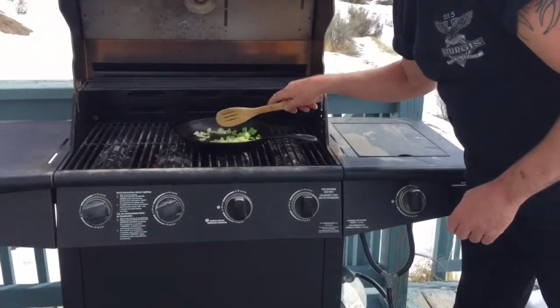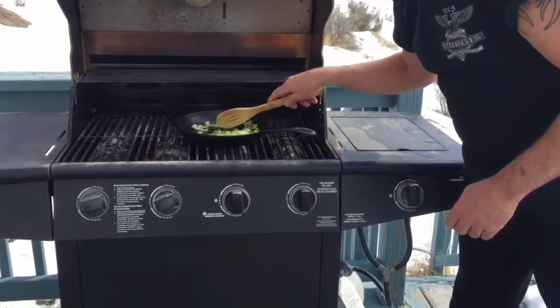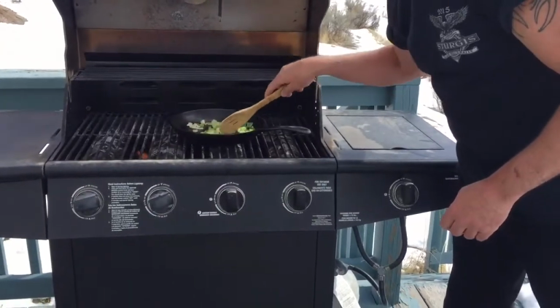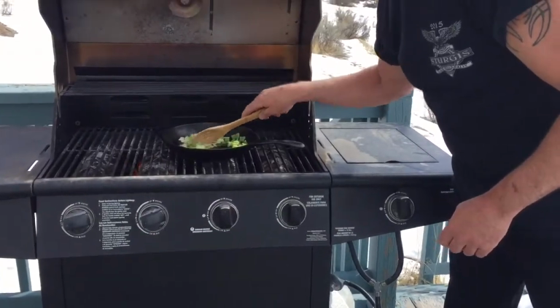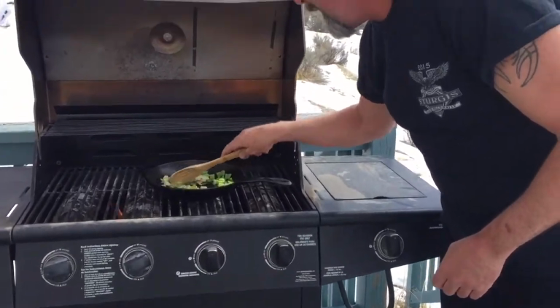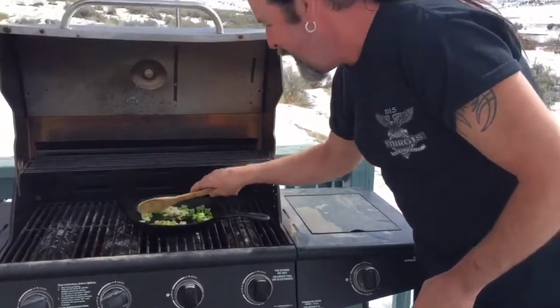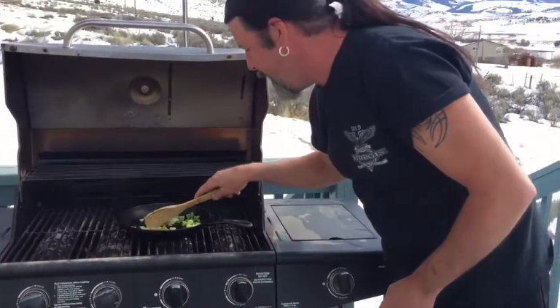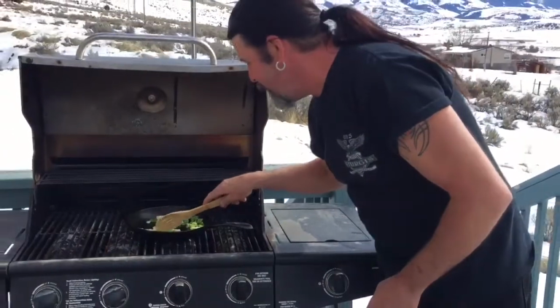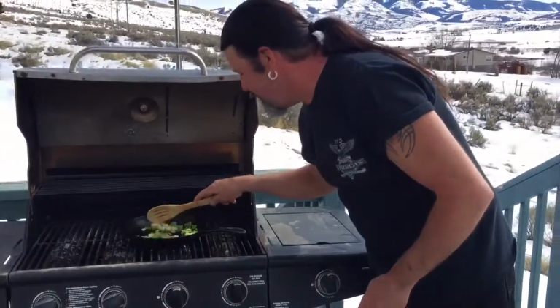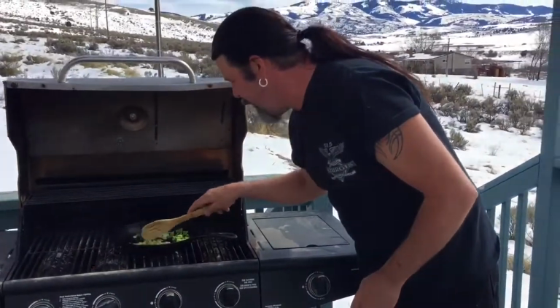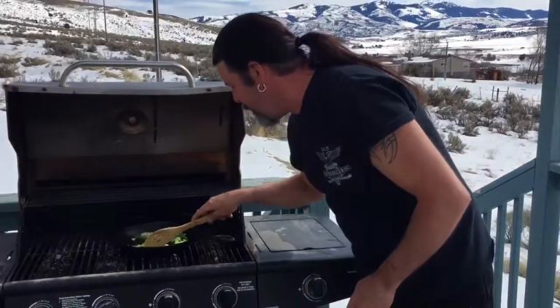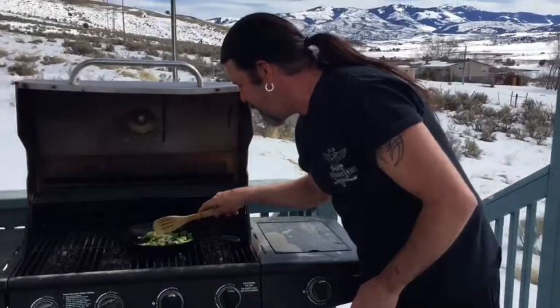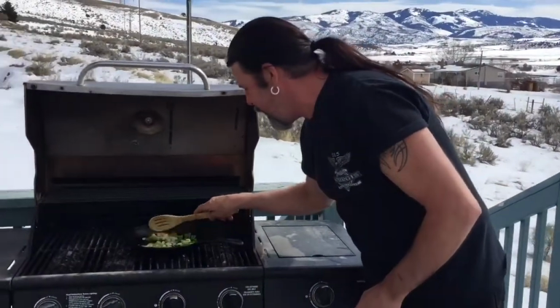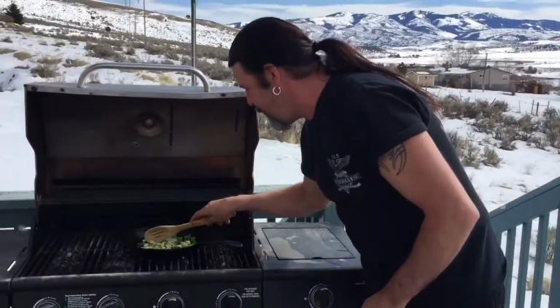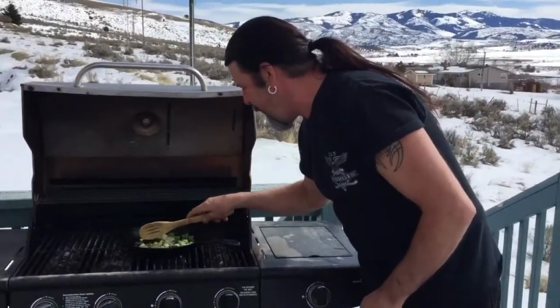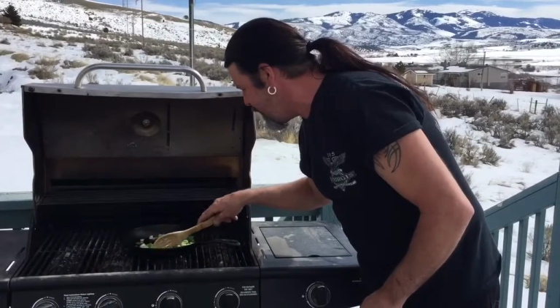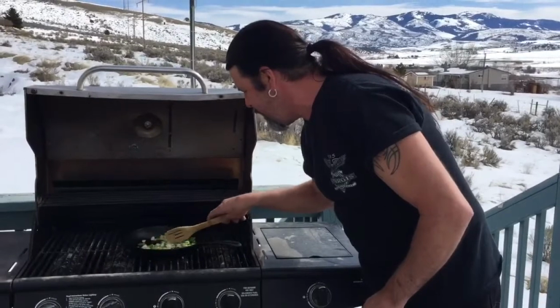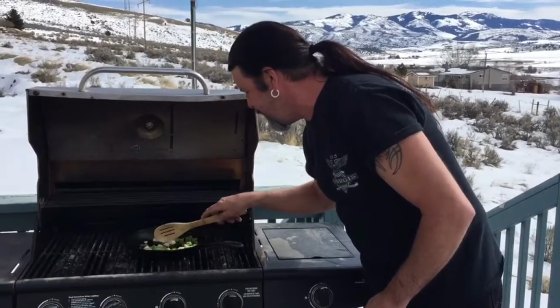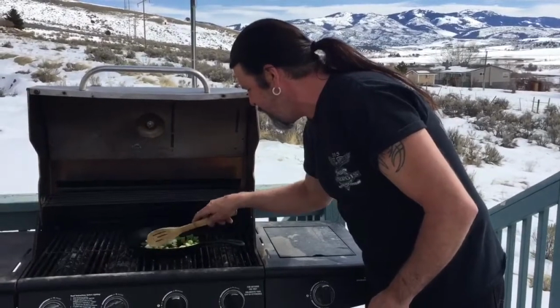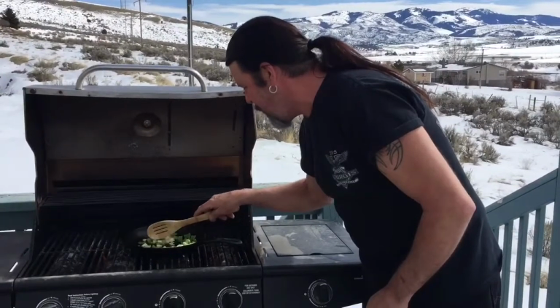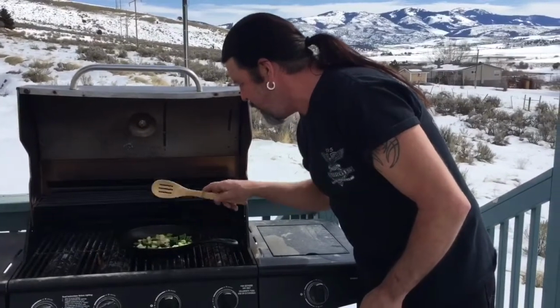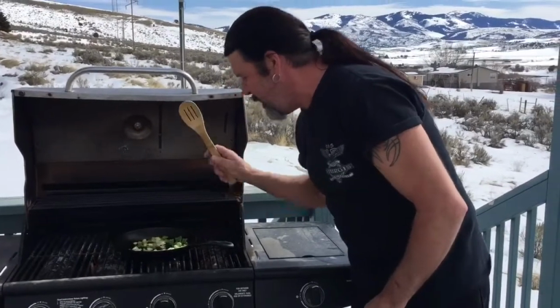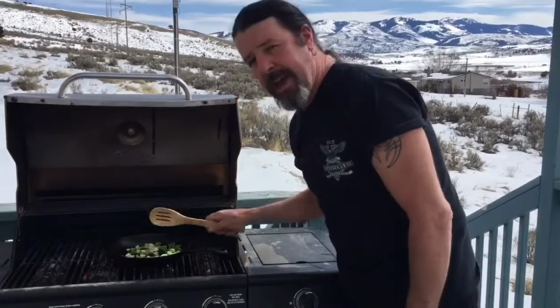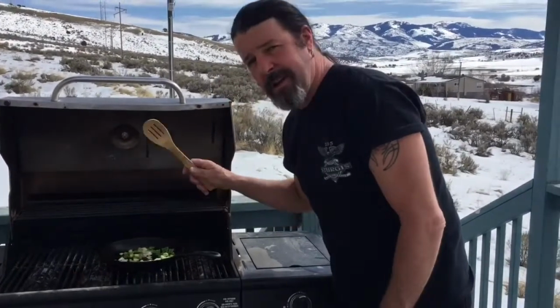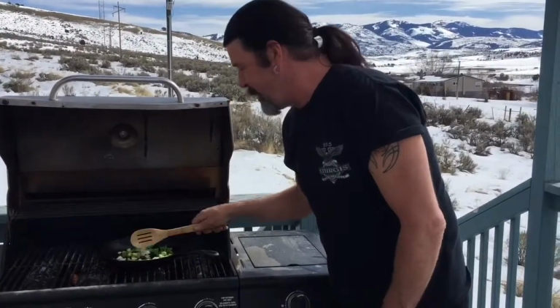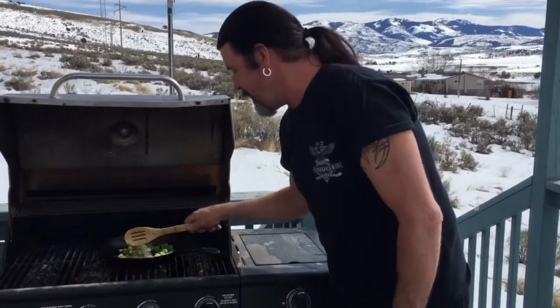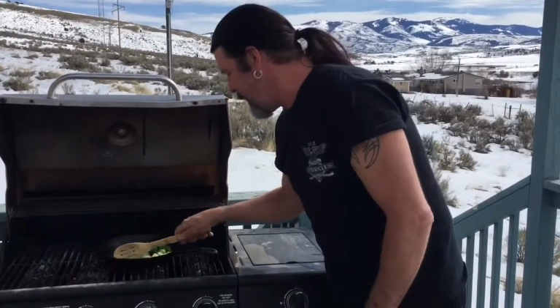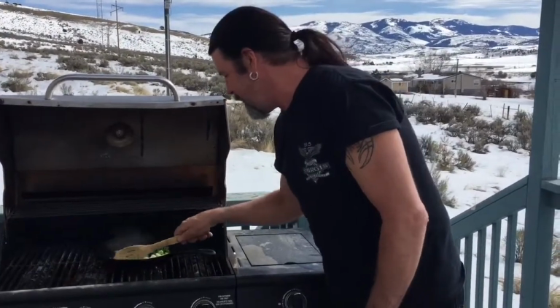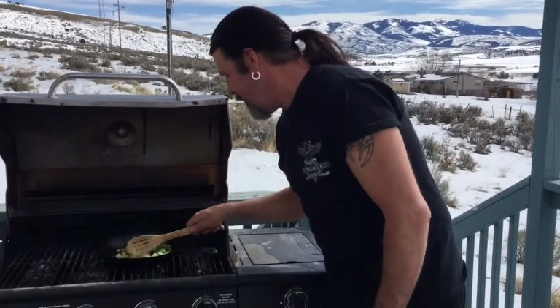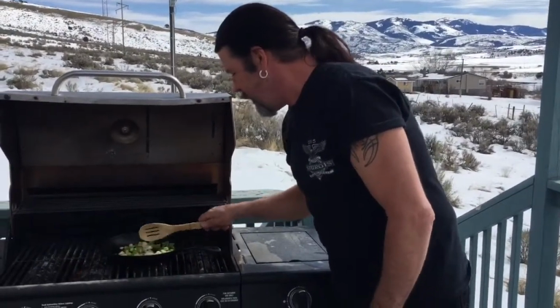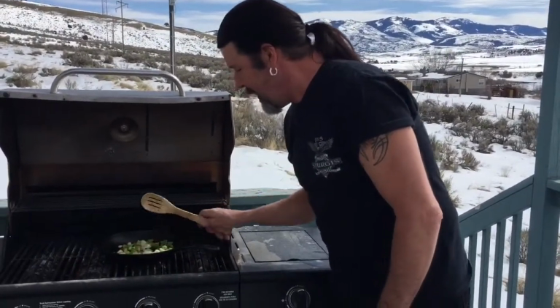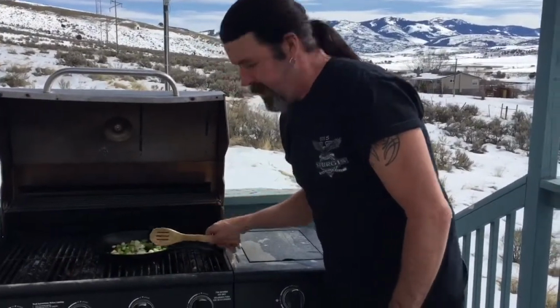That's smelling good already. This is a great way to cook. I mean, if the power's out or if you have a barbecue, cast iron's the best.